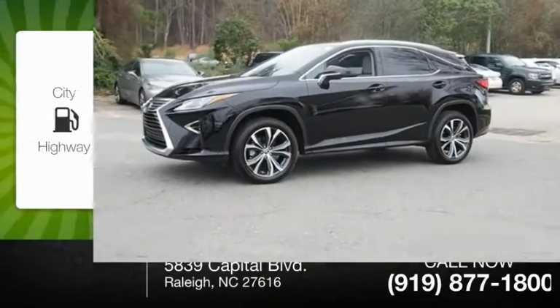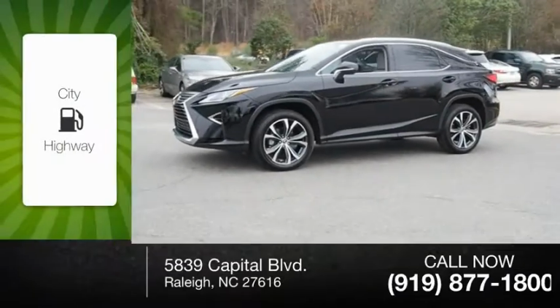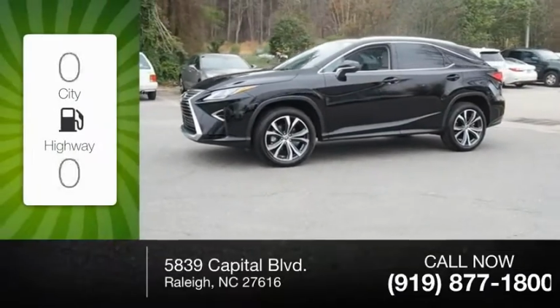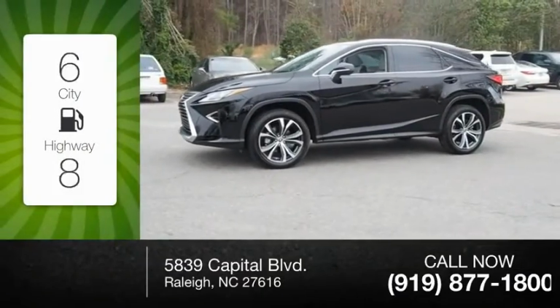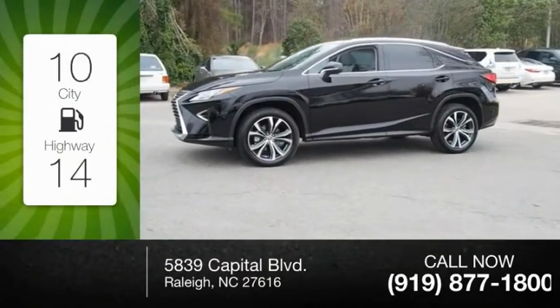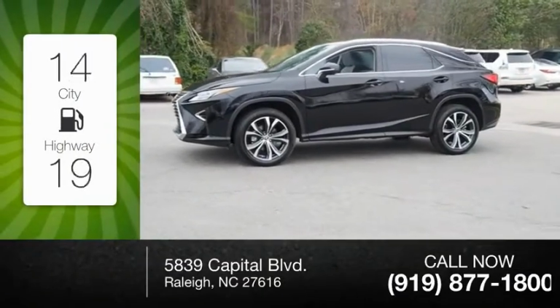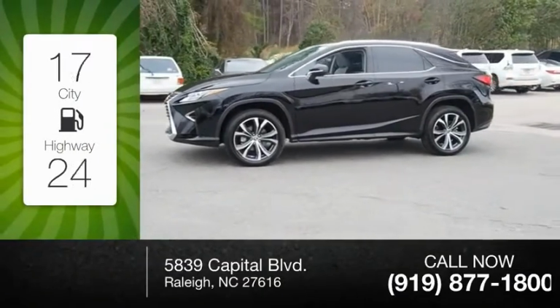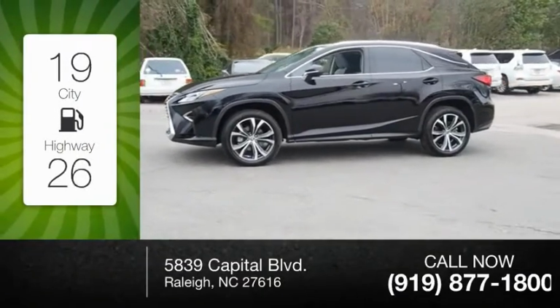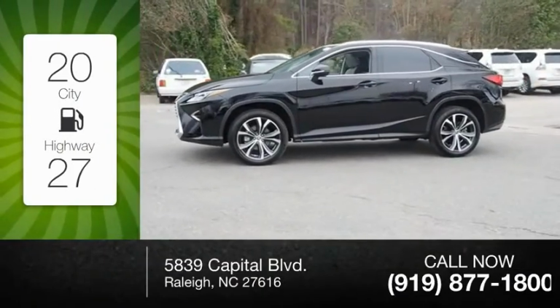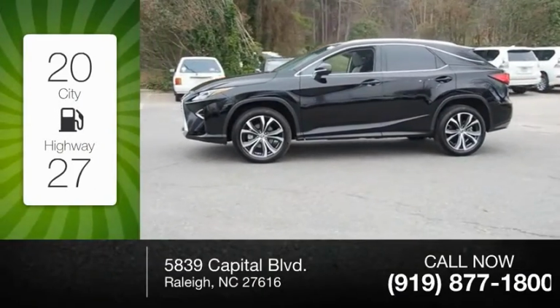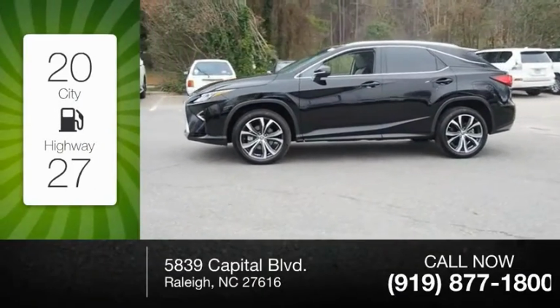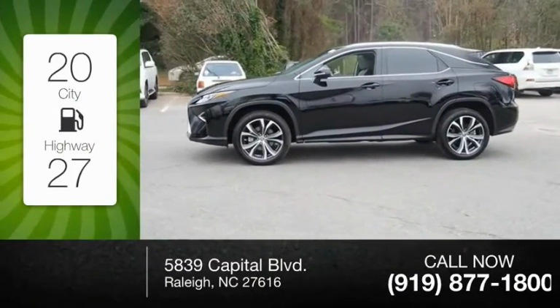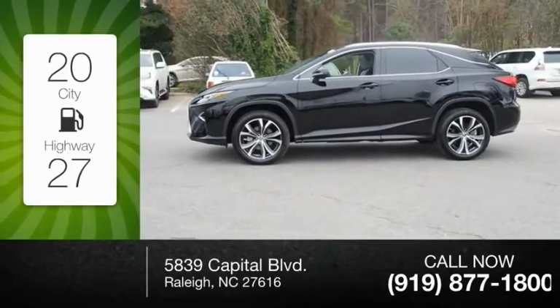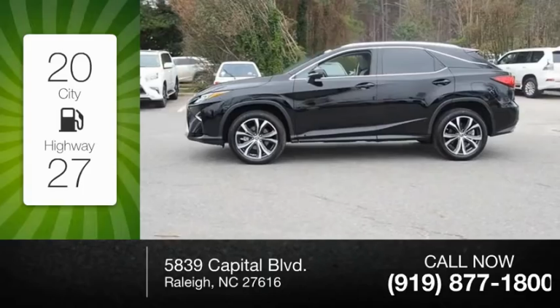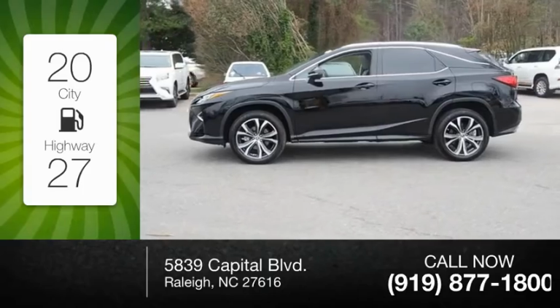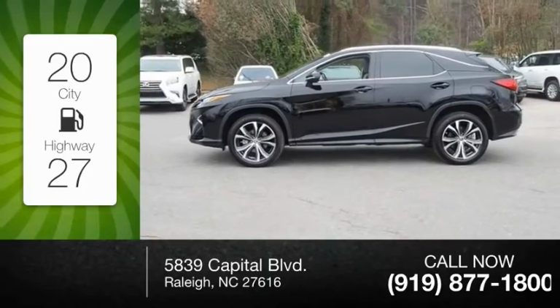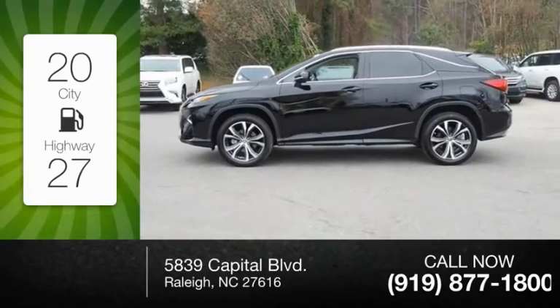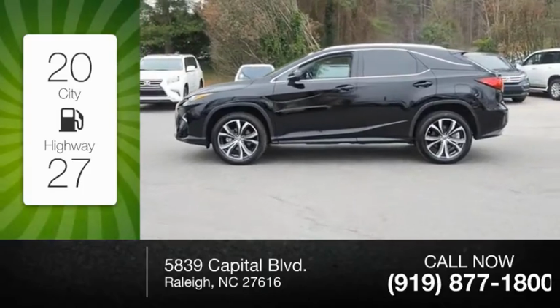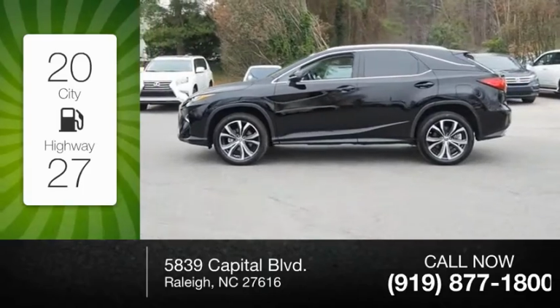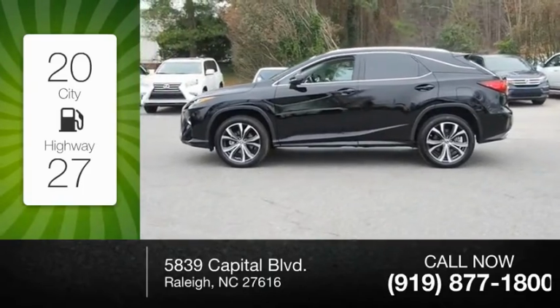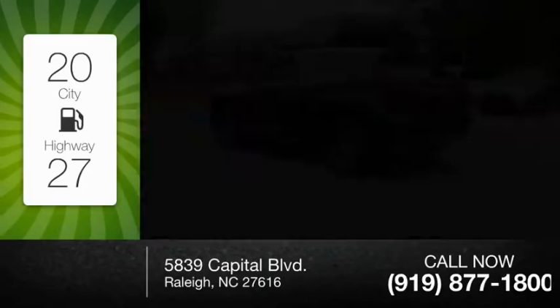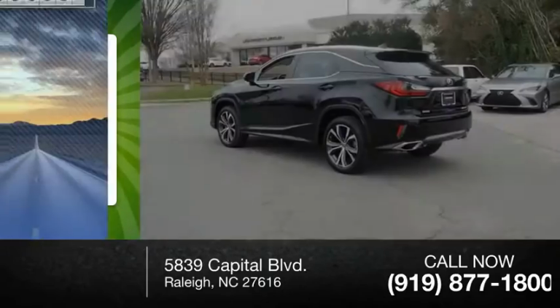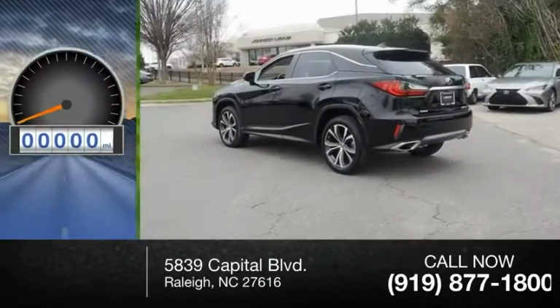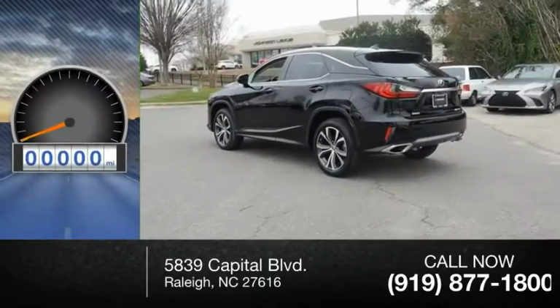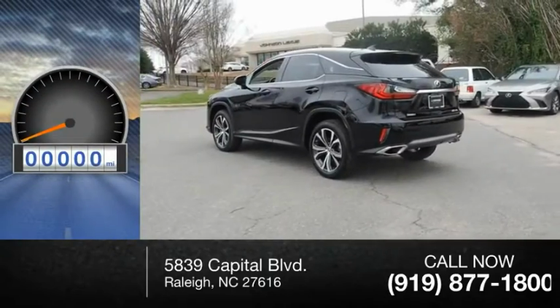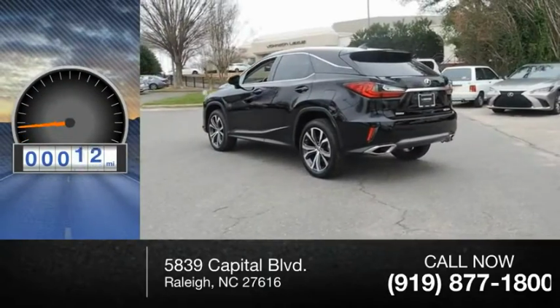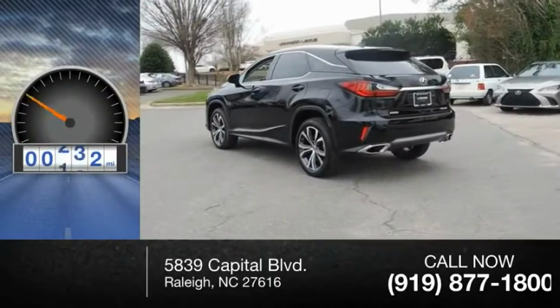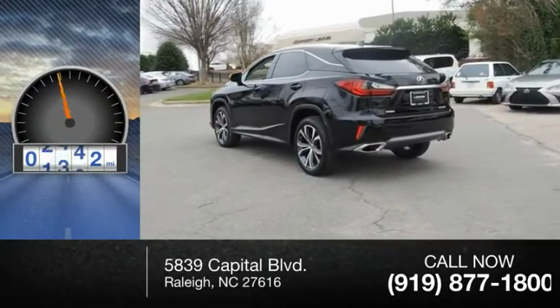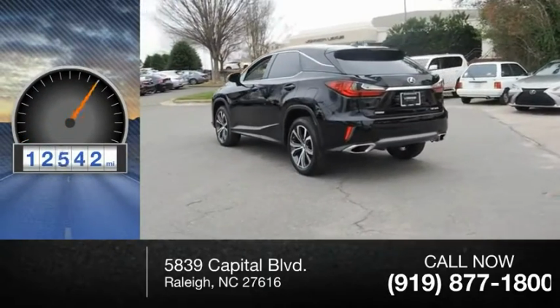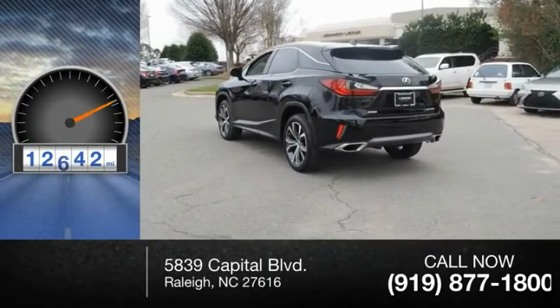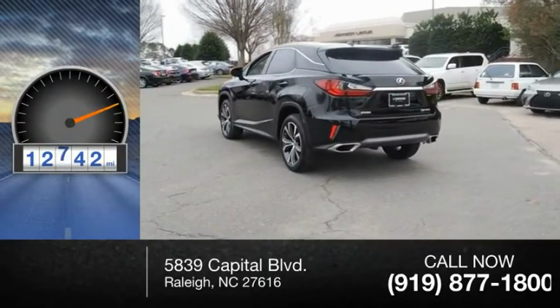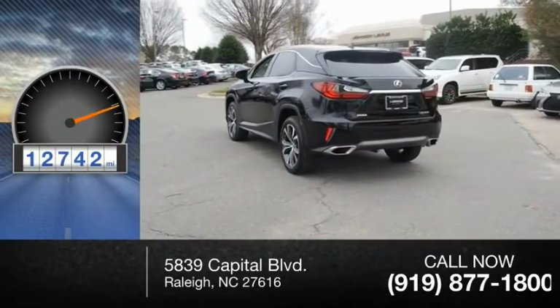Great fuel efficiency saves you money by requiring fewer trips to the gas station. This vehicle has less than 15,000 miles.